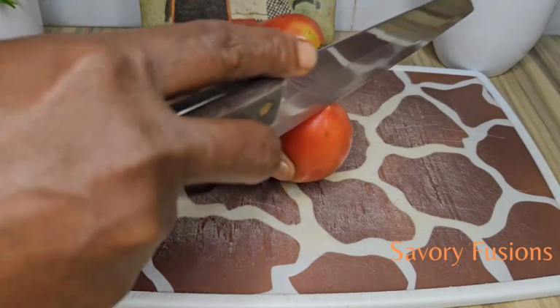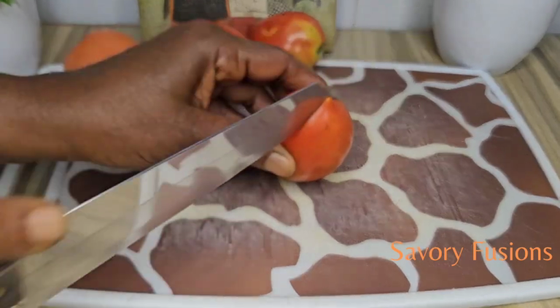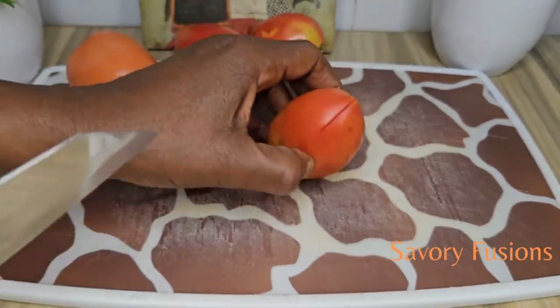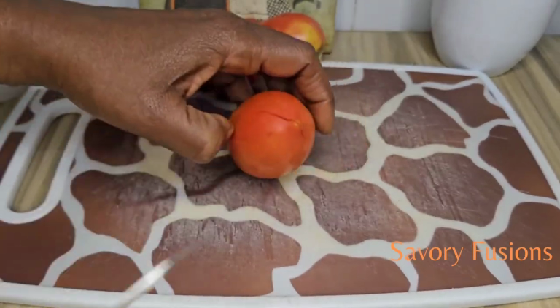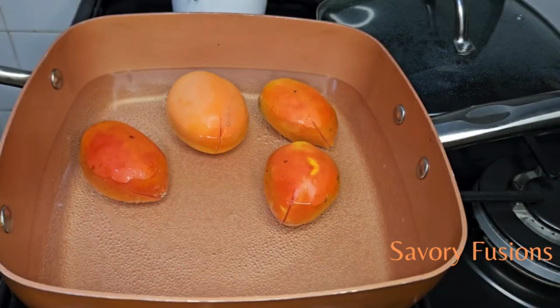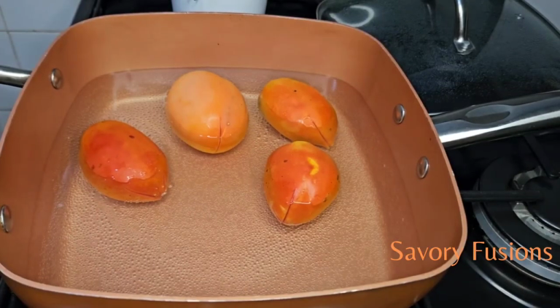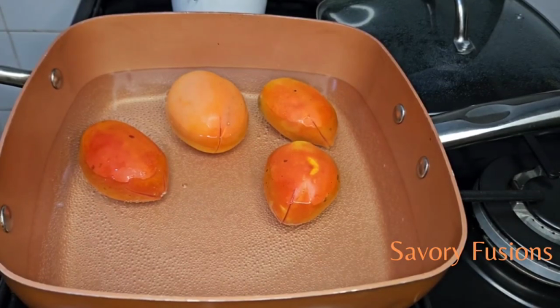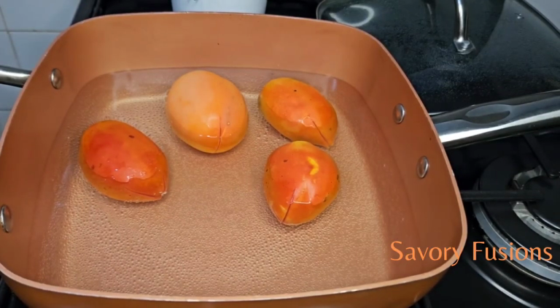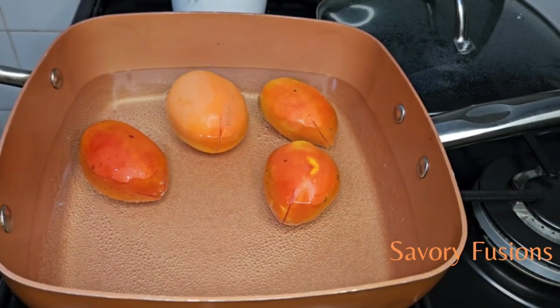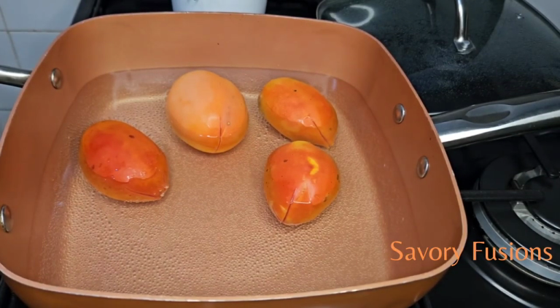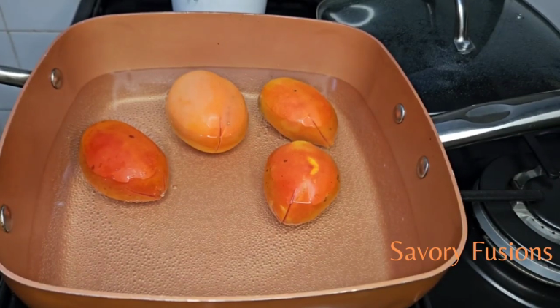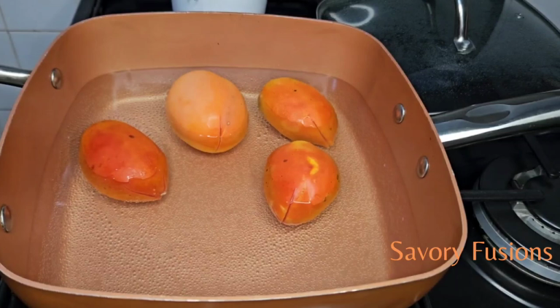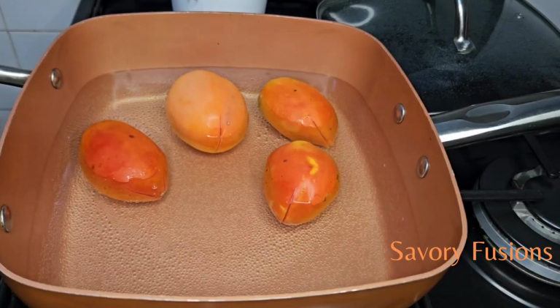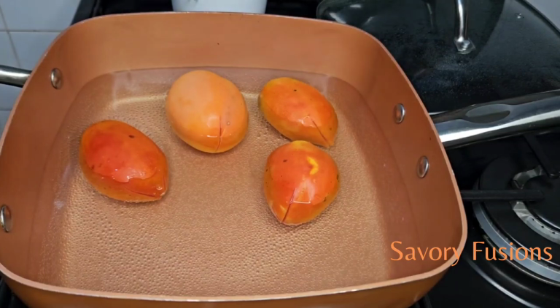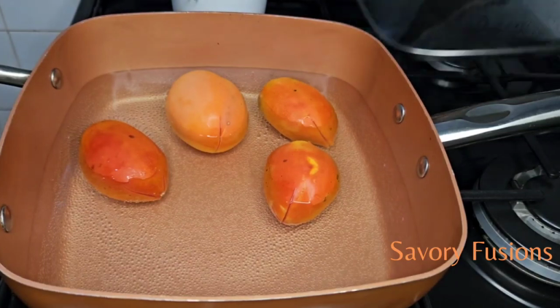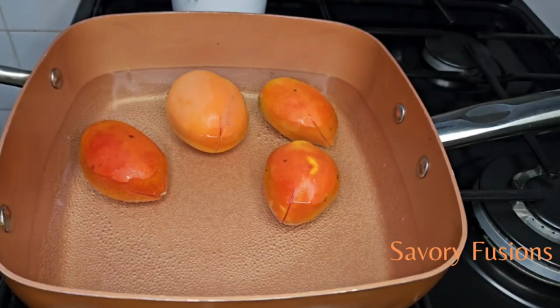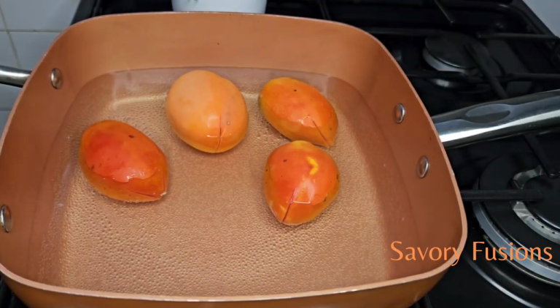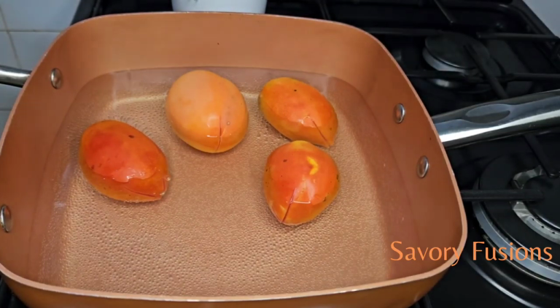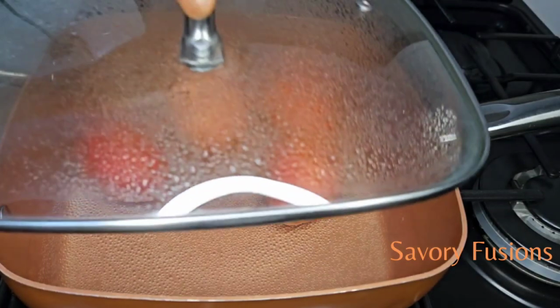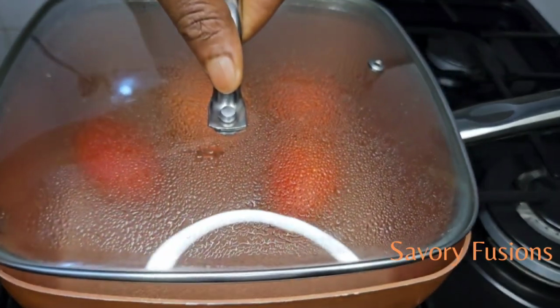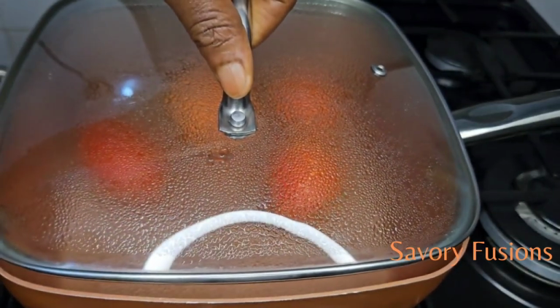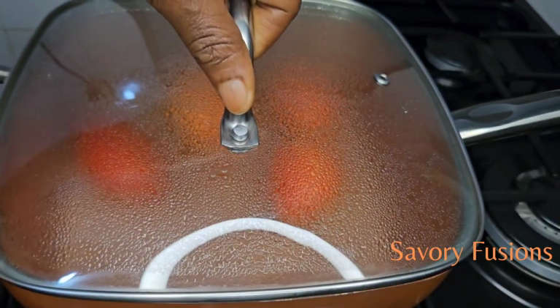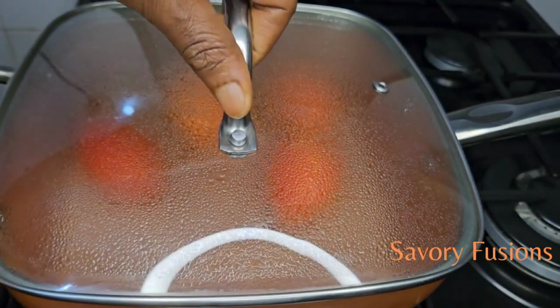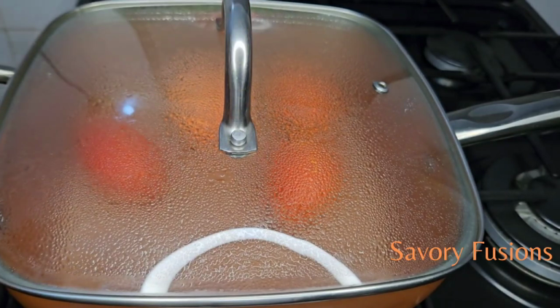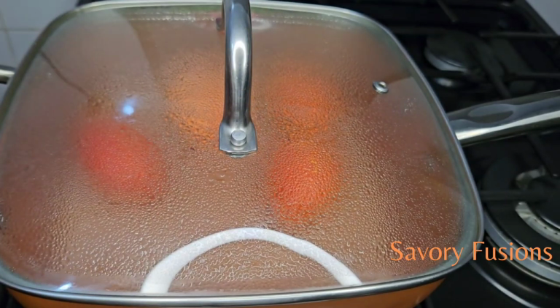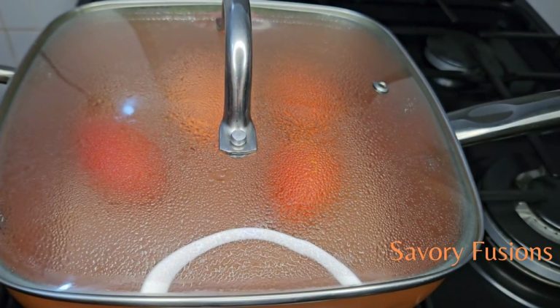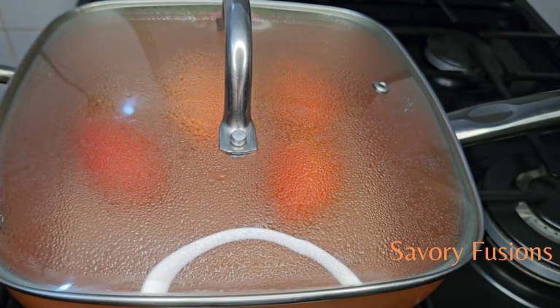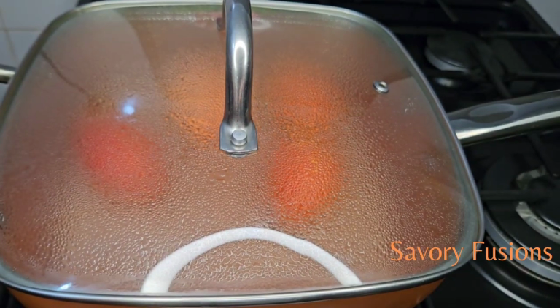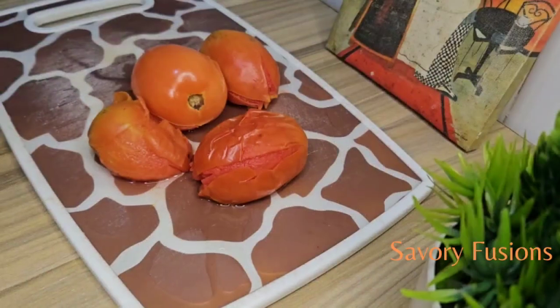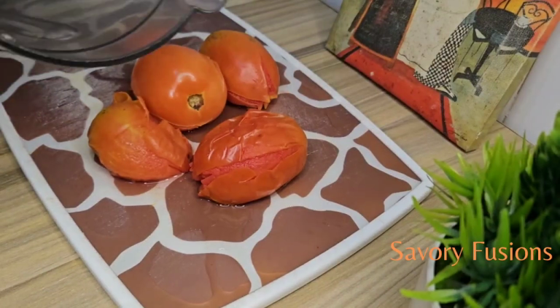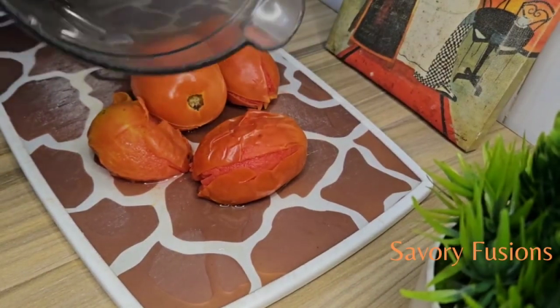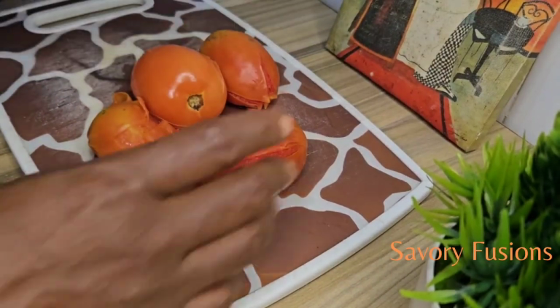Now we are going to boil these tomatoes for 3 minutes. It's 3 minutes now and I've removed the tomatoes from the pot.